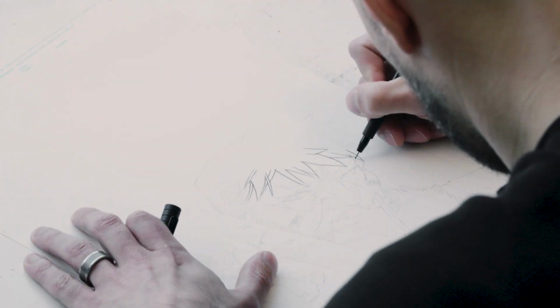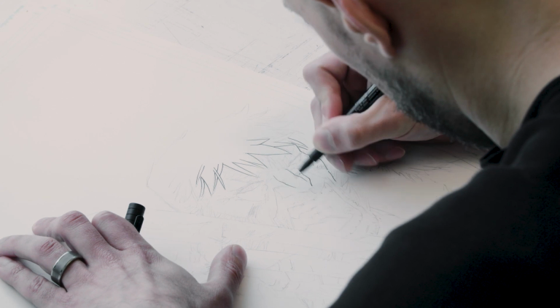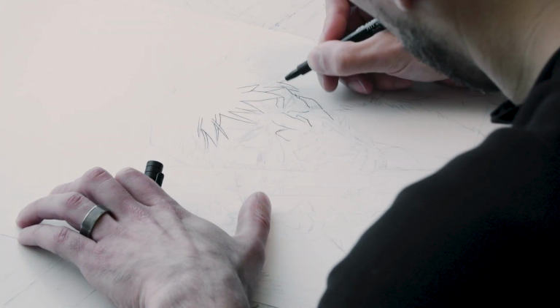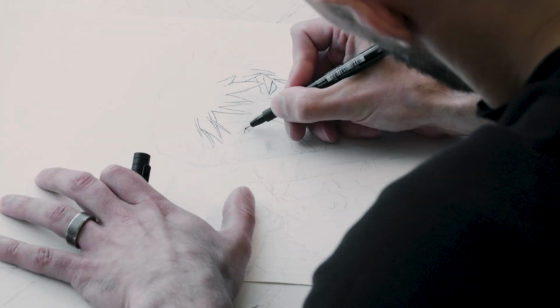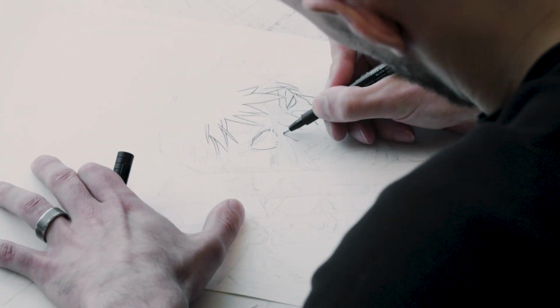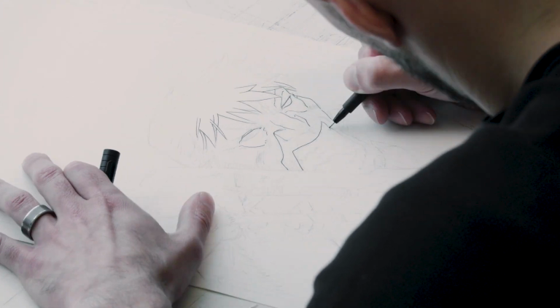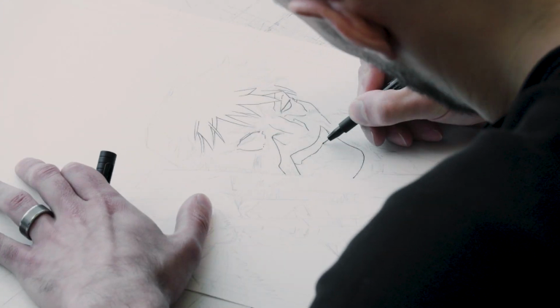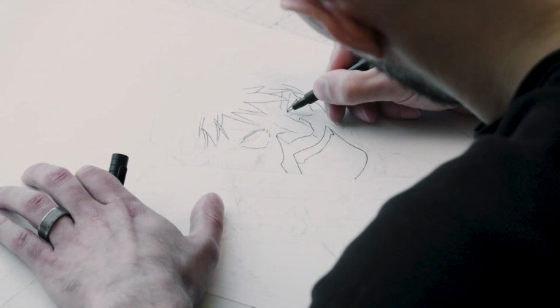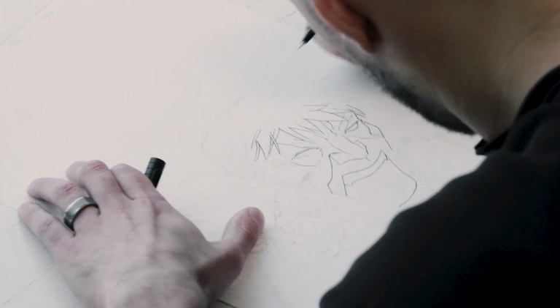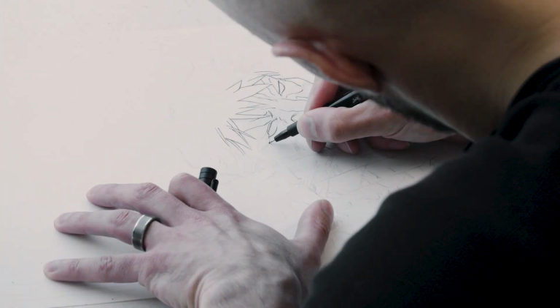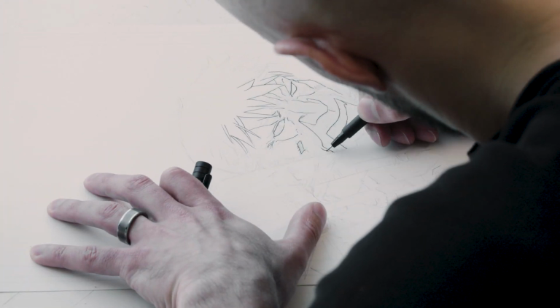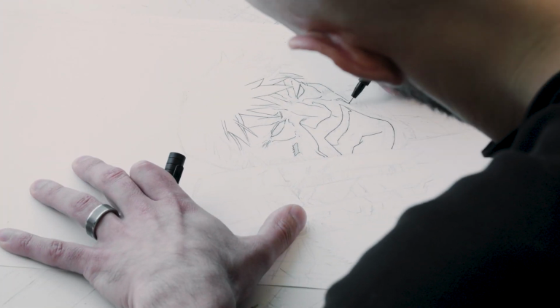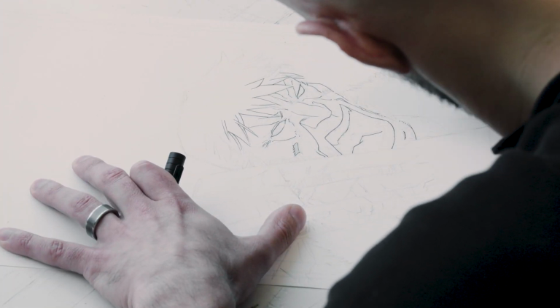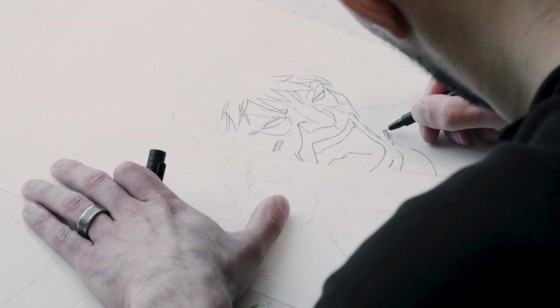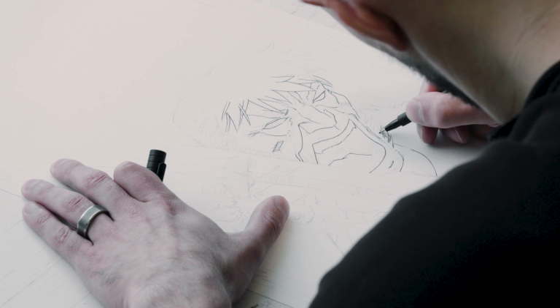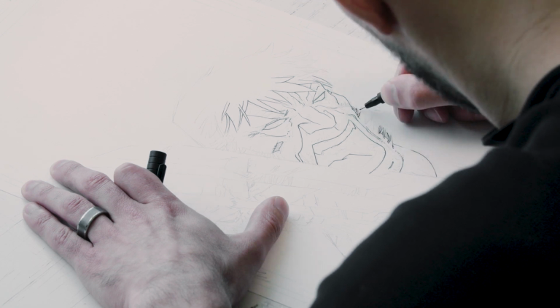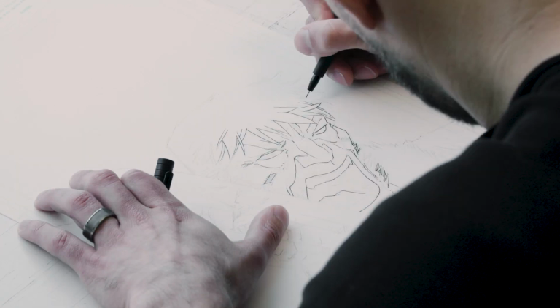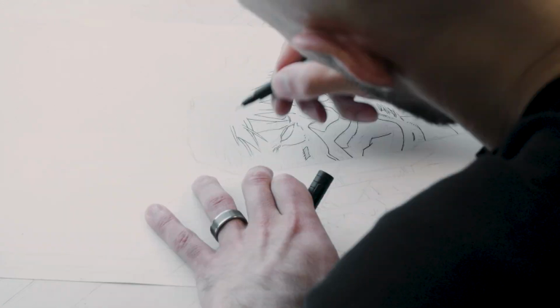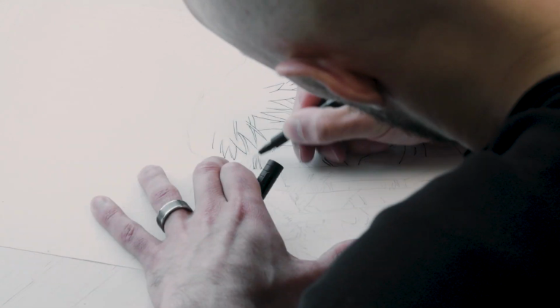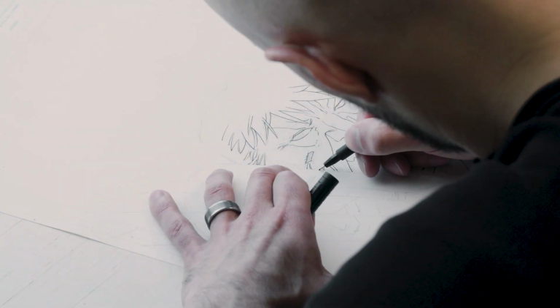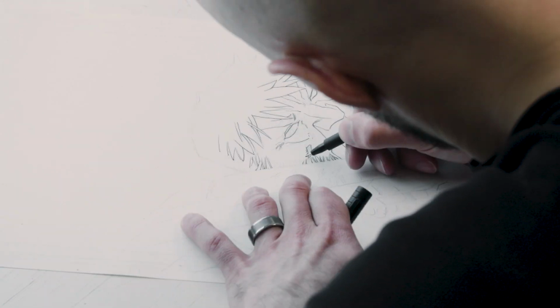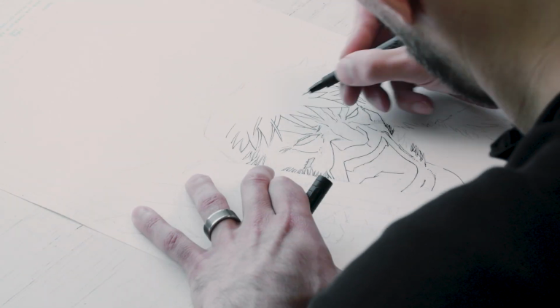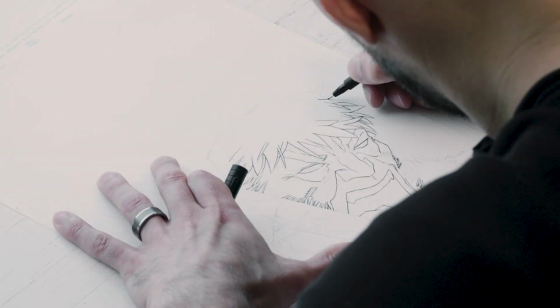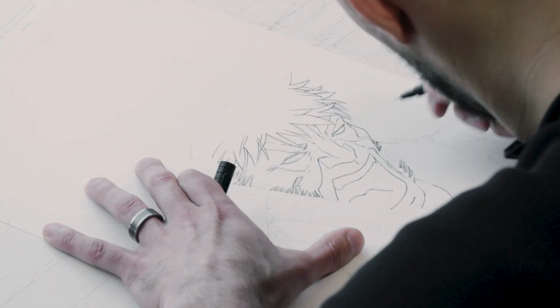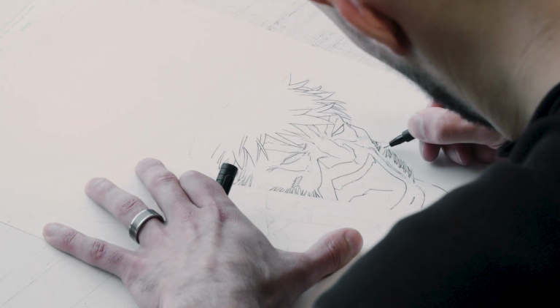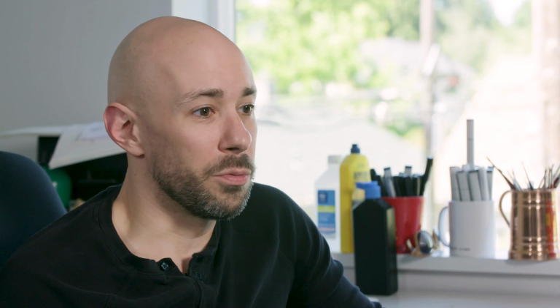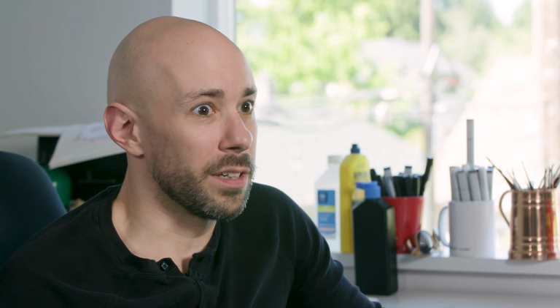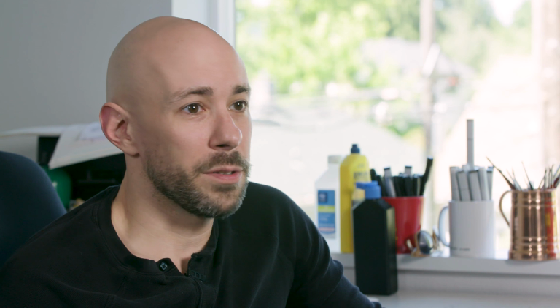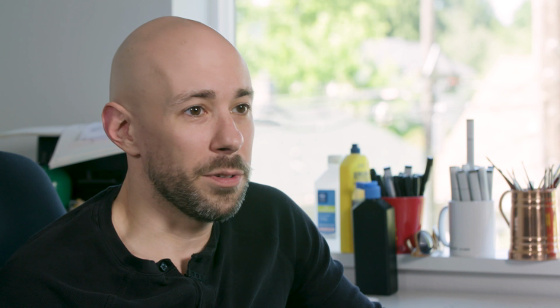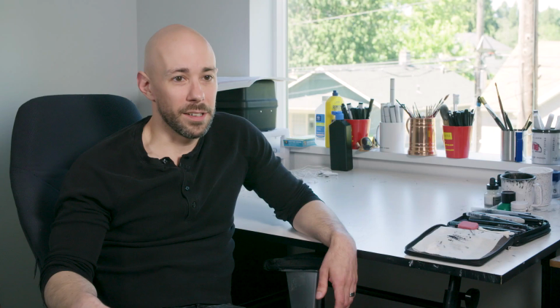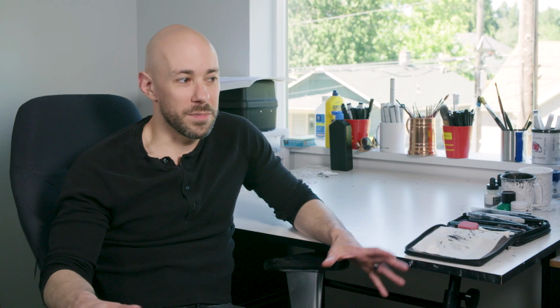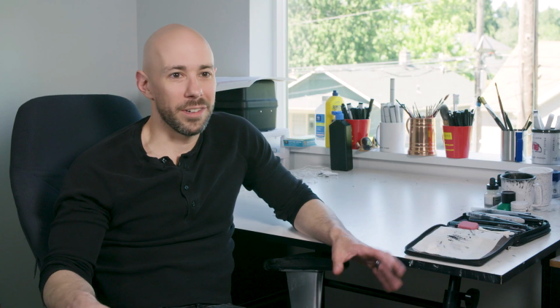I found Logan at the right age, when that sort of slight anti-hero was really appealing to an early teenager. The art on Wolverine books was always great, so I drew Wolverine as often as possible. I'm clearly still doing it.